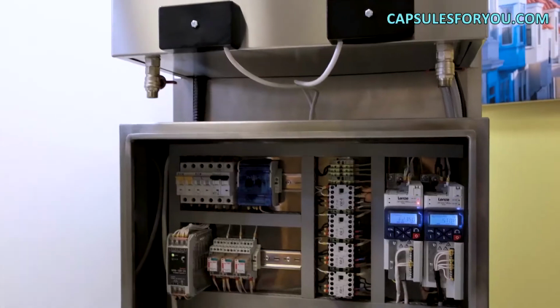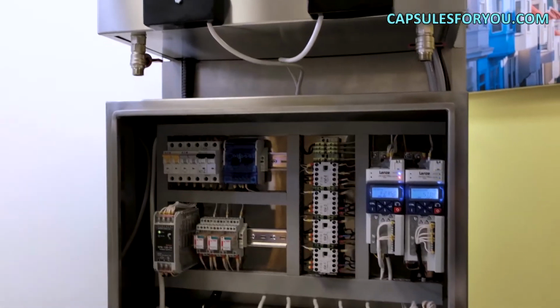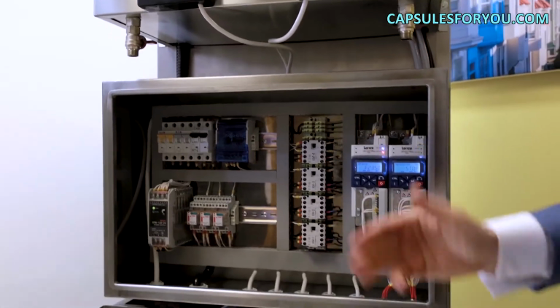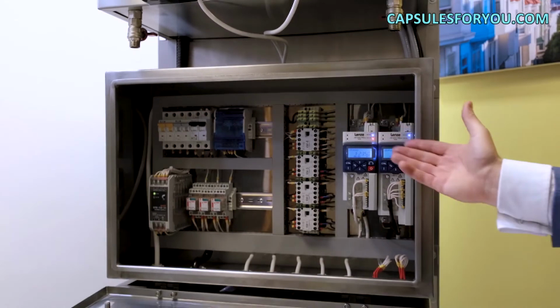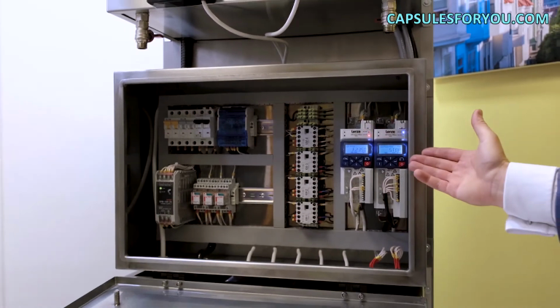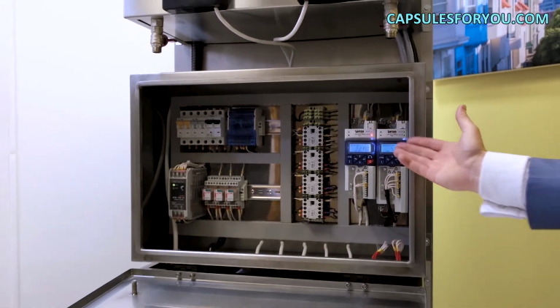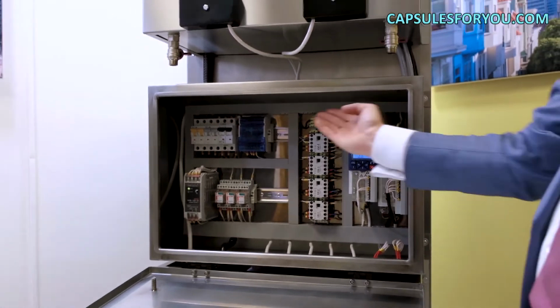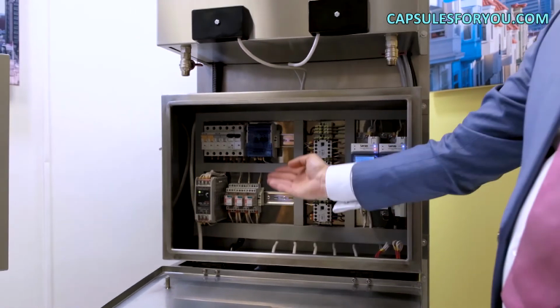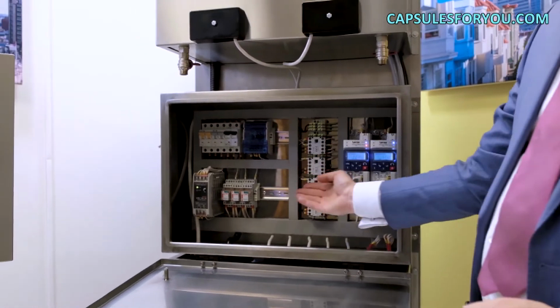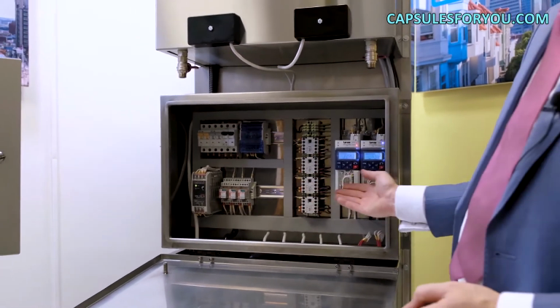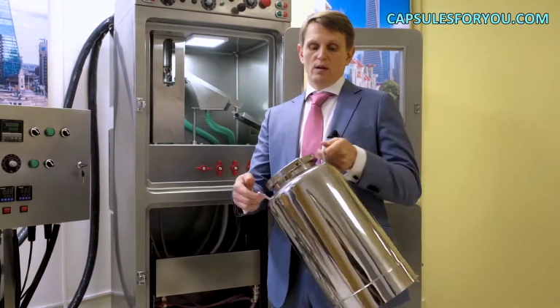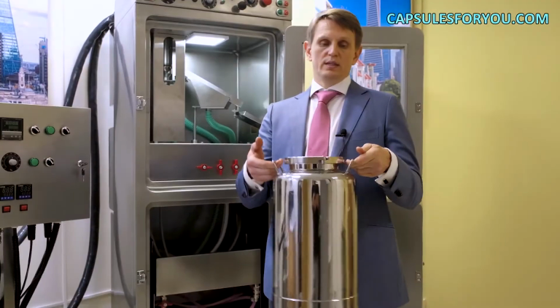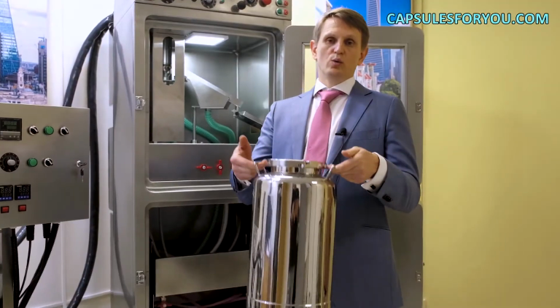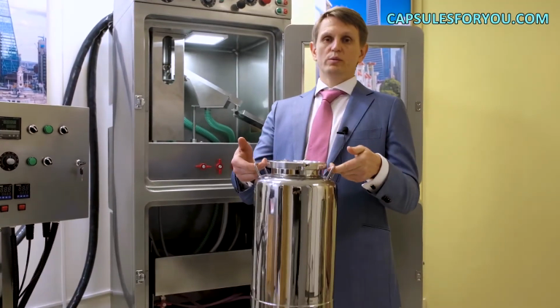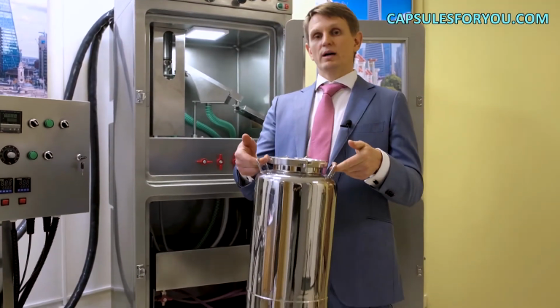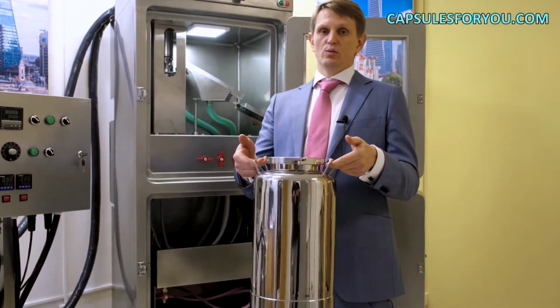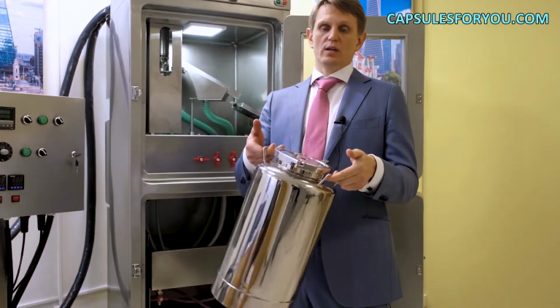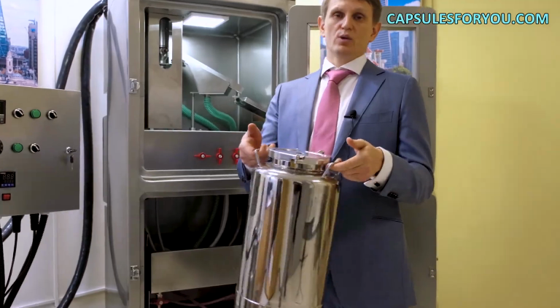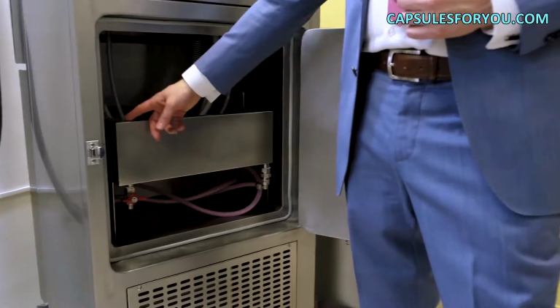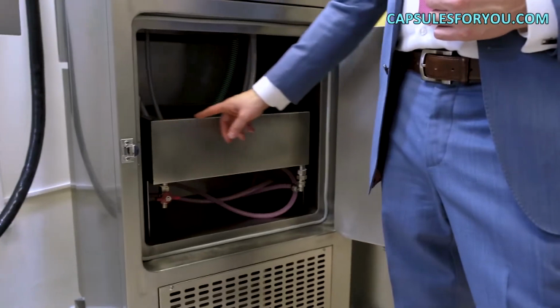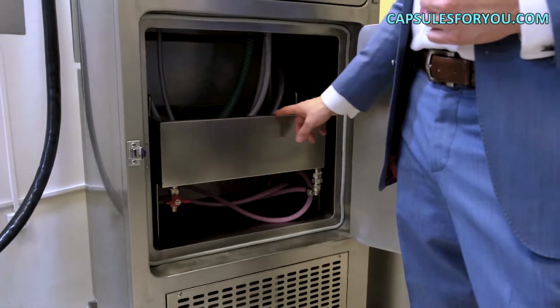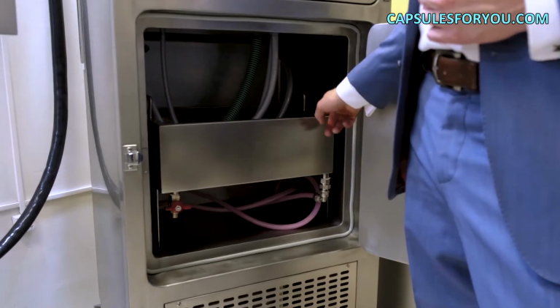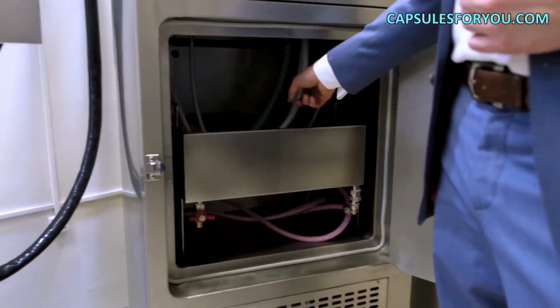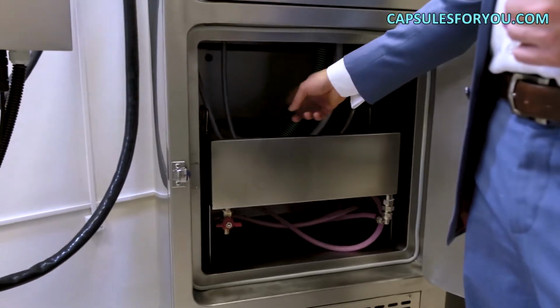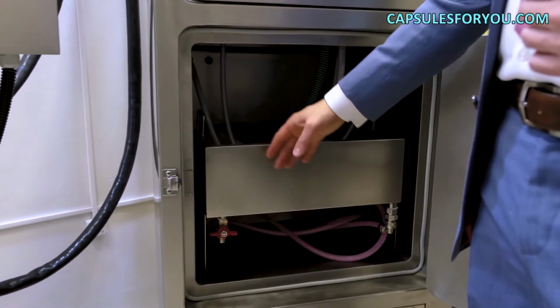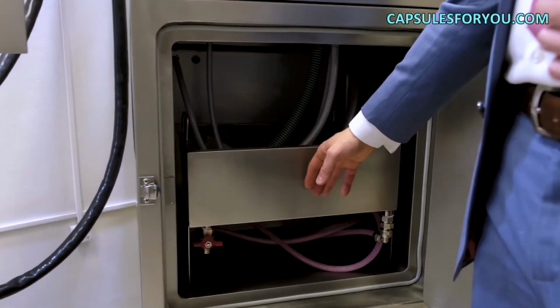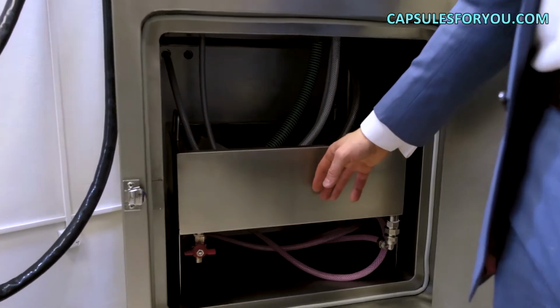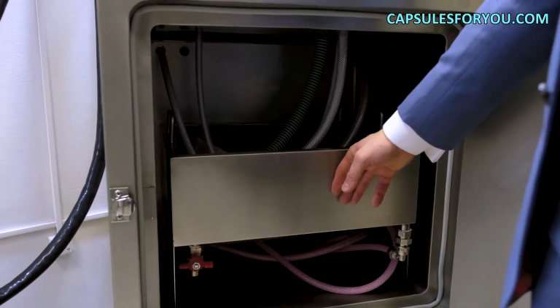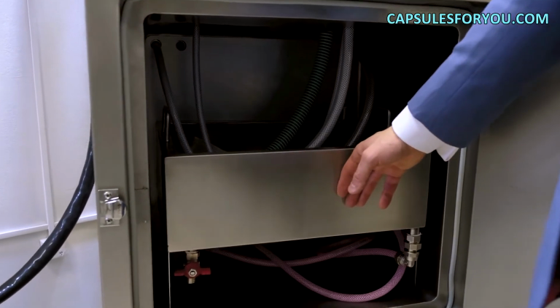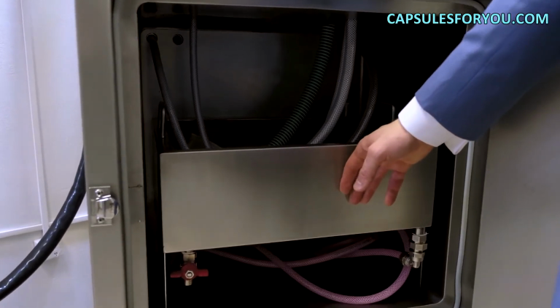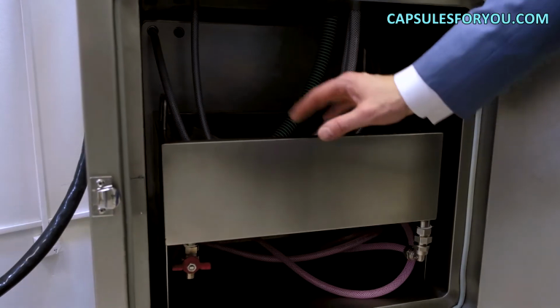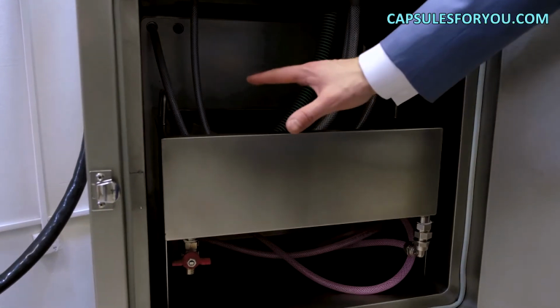I'd like to highlight that all components are made in Germany. We use two tanks in our encapsulator. Inside there is a special box with a double wall, where the coolant is pumped by a pump.